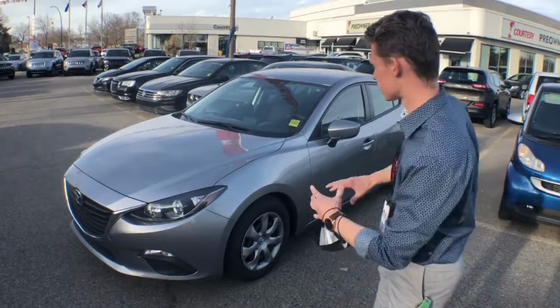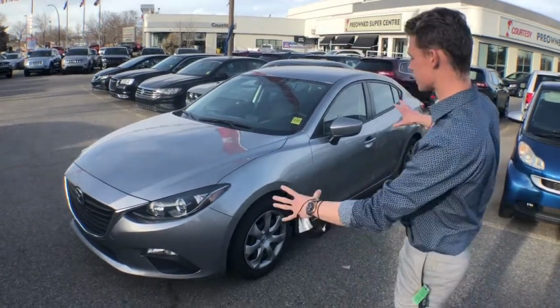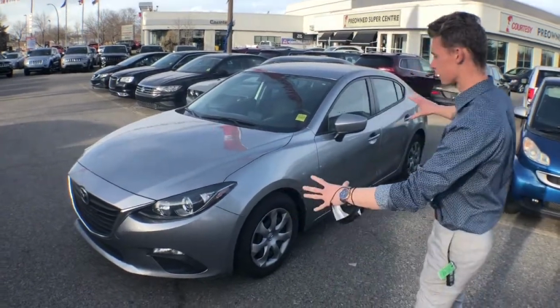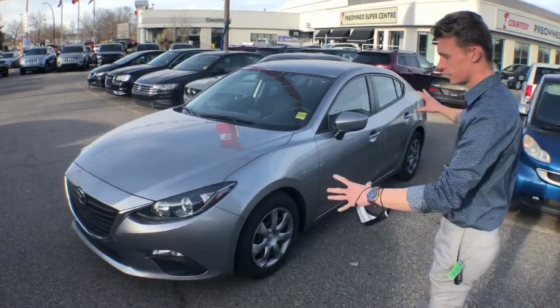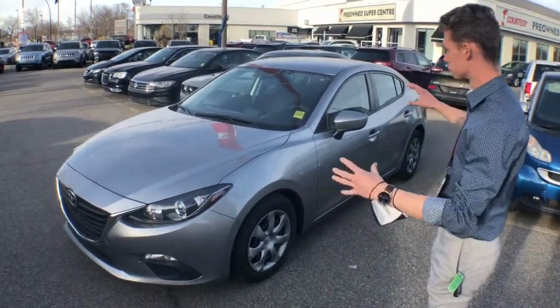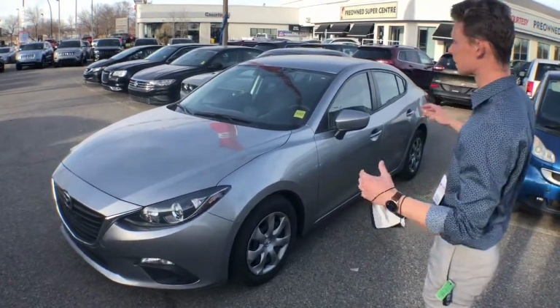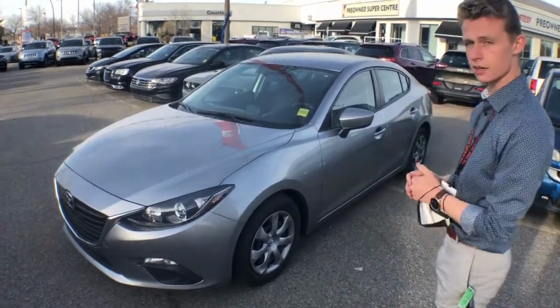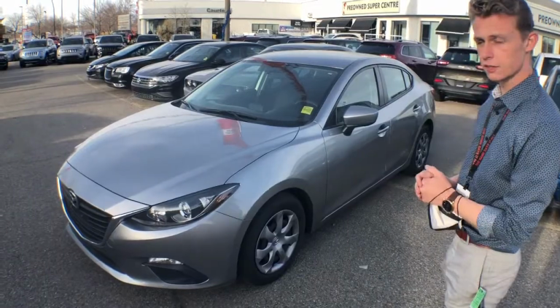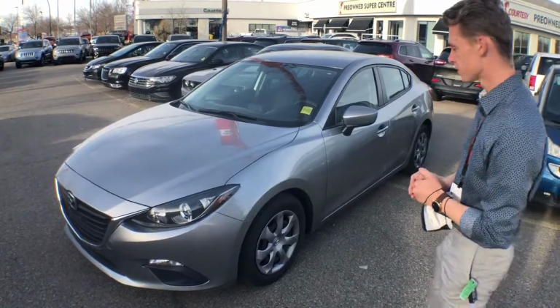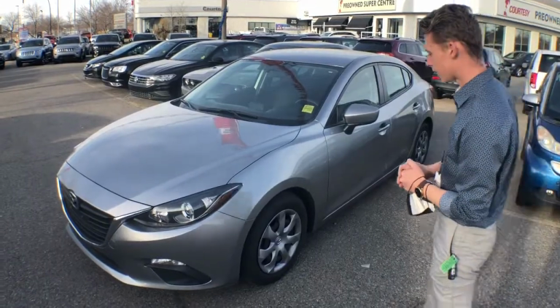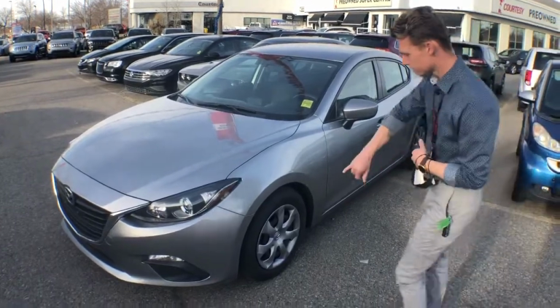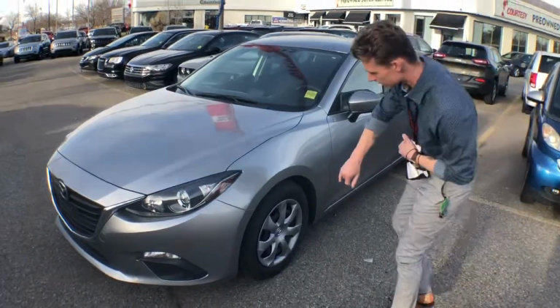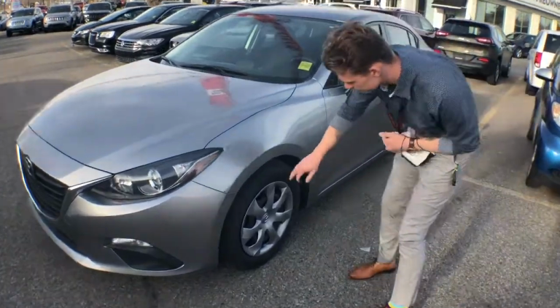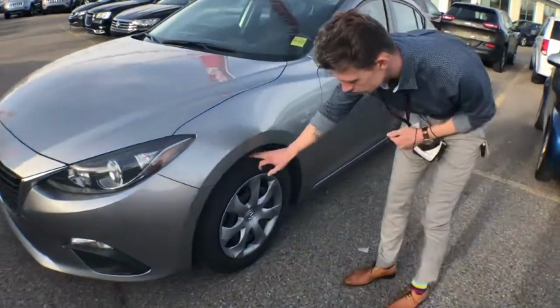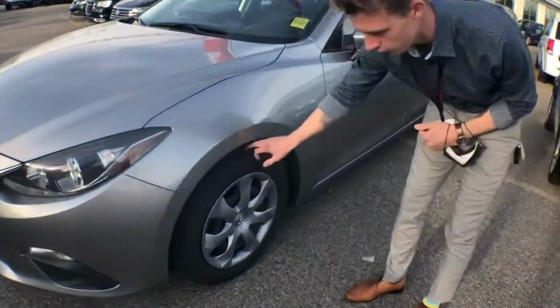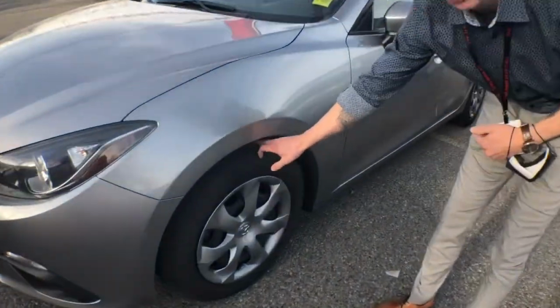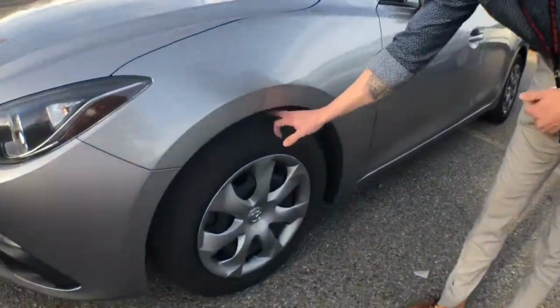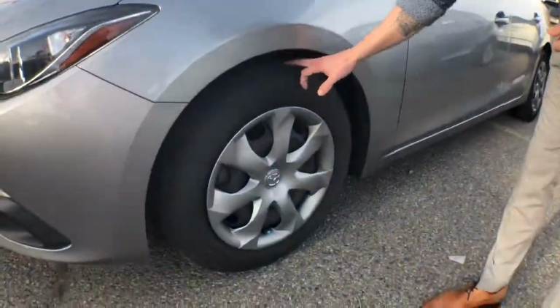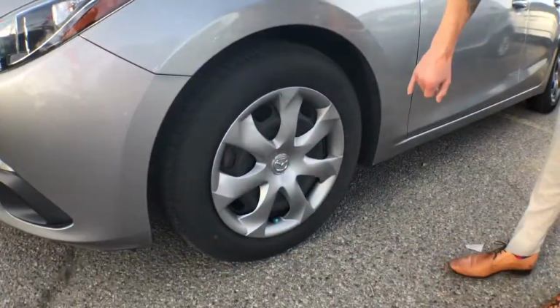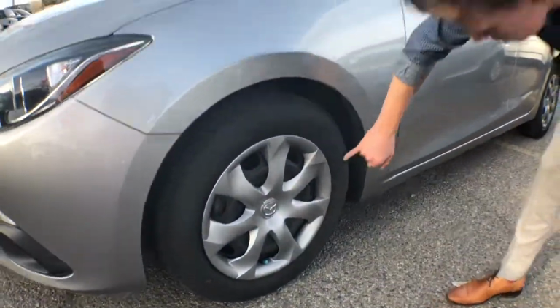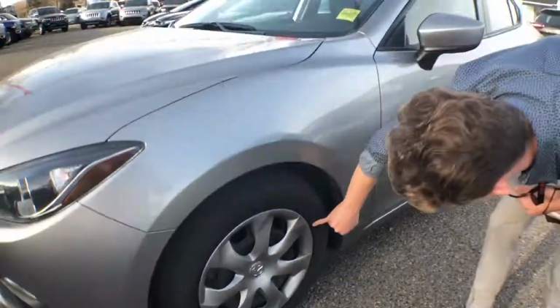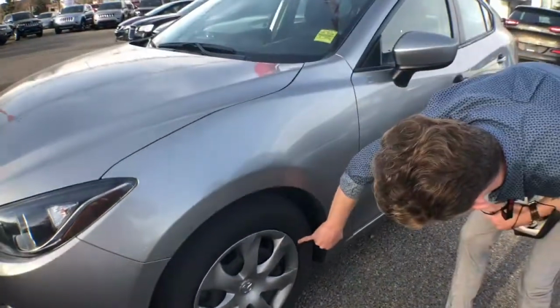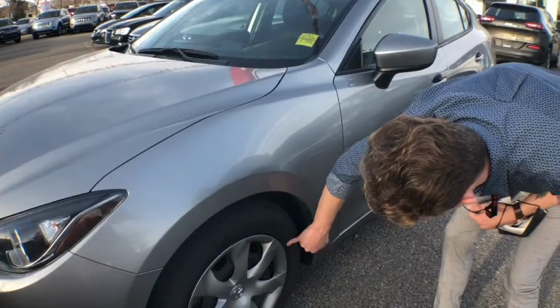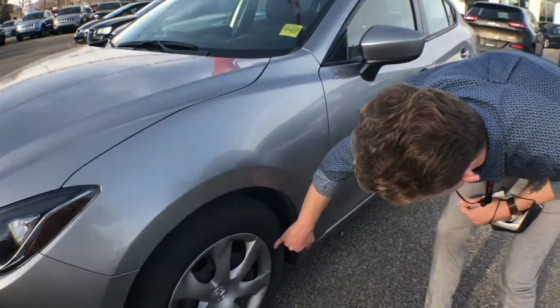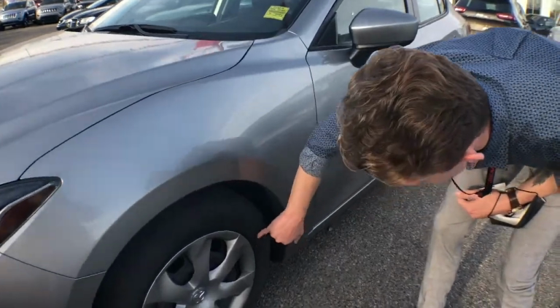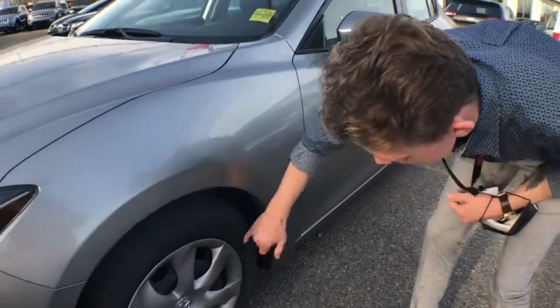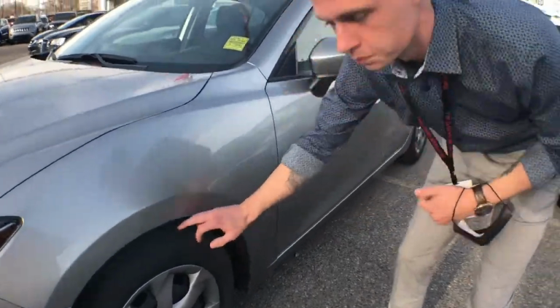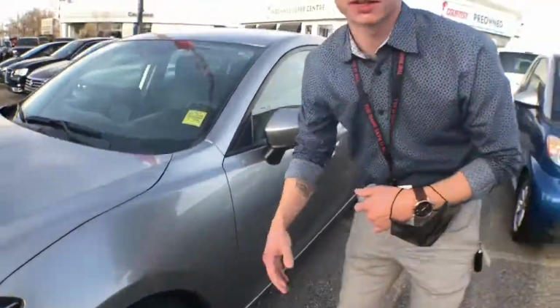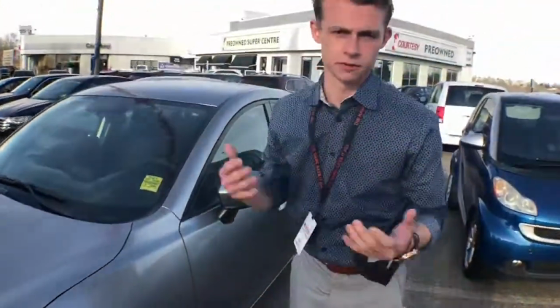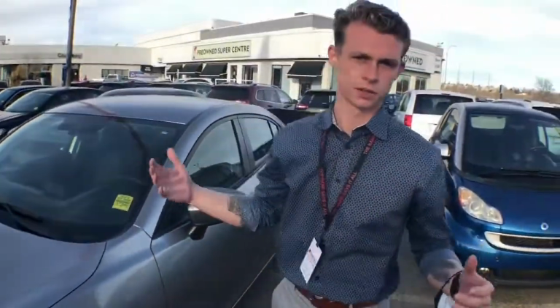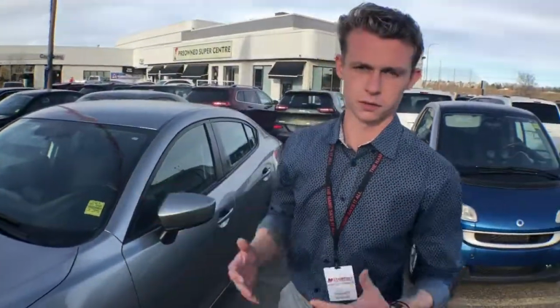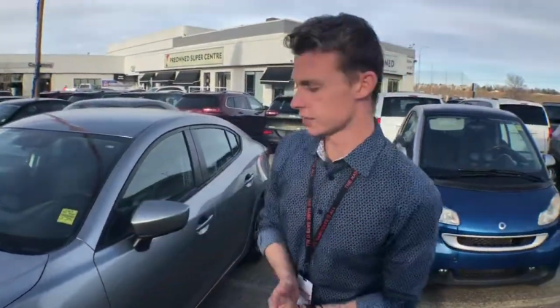So as you can tell from the front, really clean looking vehicle. Come around to the side here, these are all-season tires, just on the side here with the mountain and snow. So these would be great for obviously the winter that we're going into.